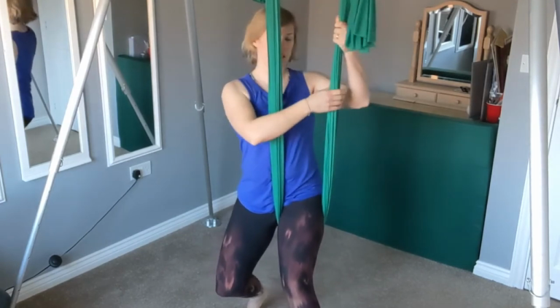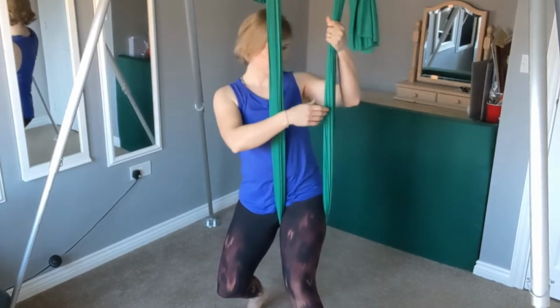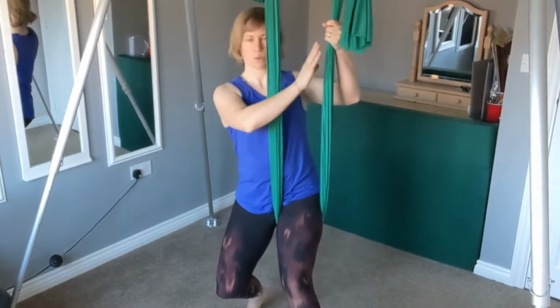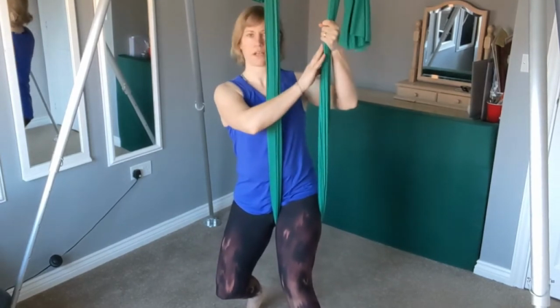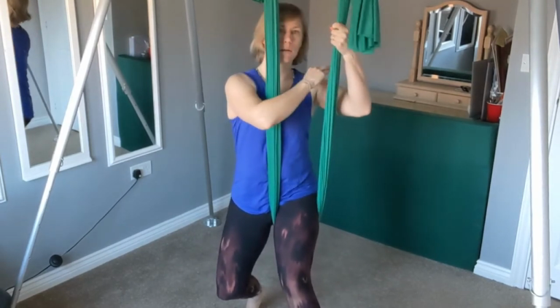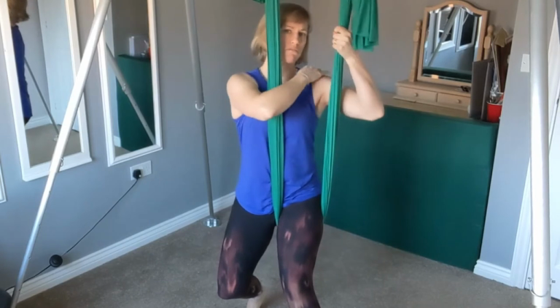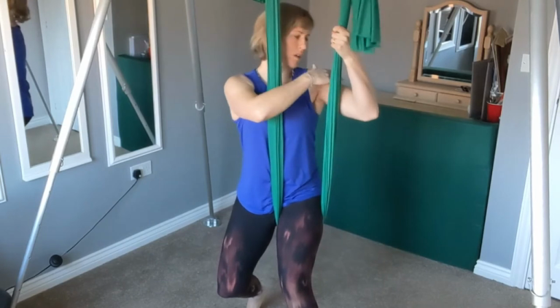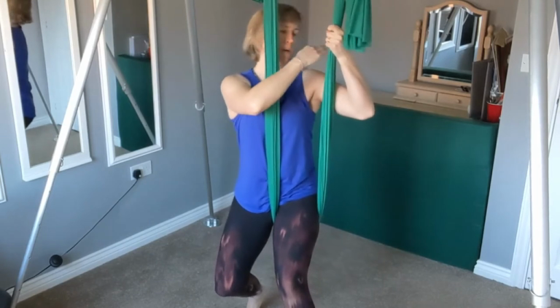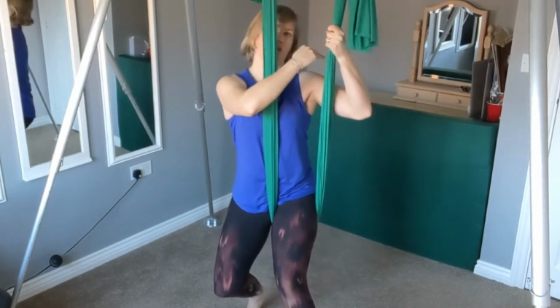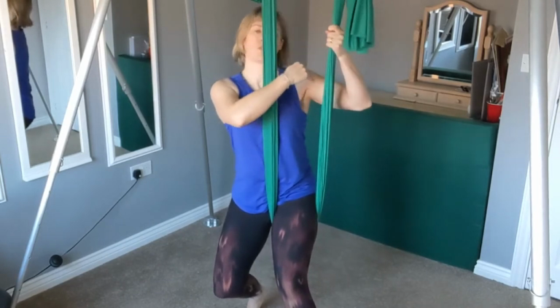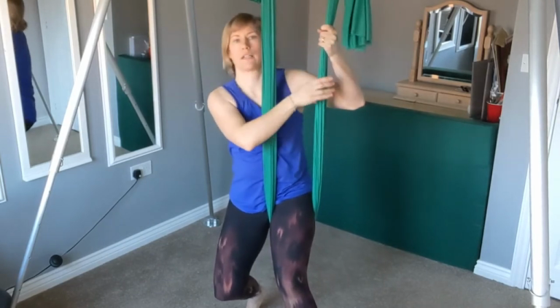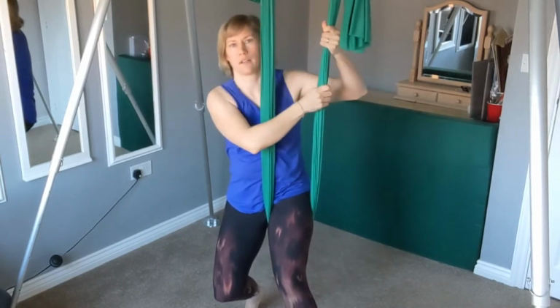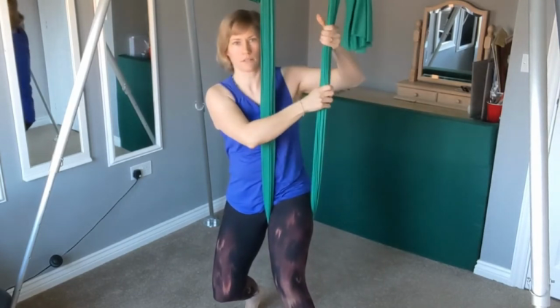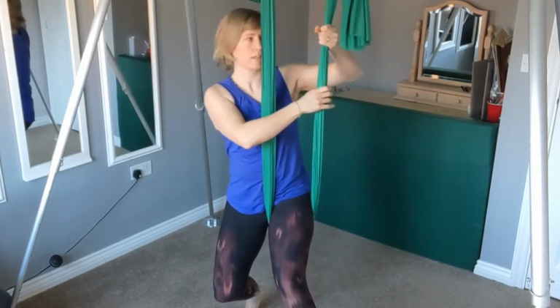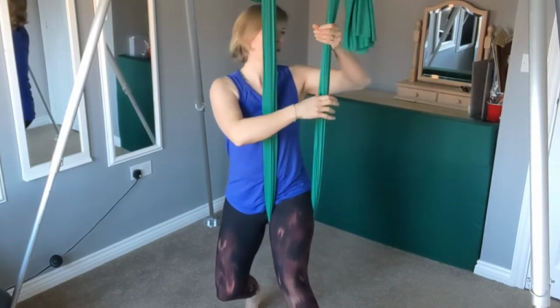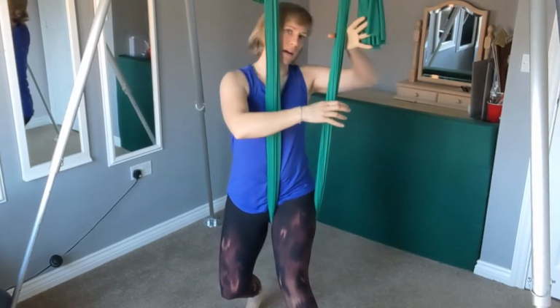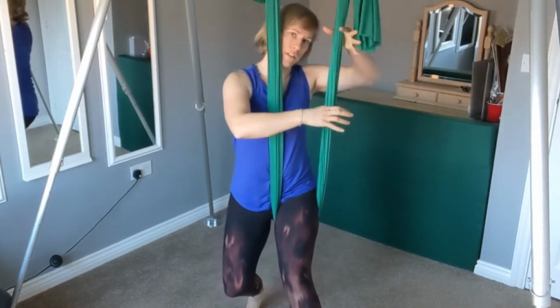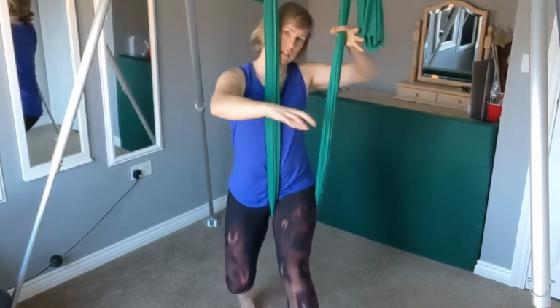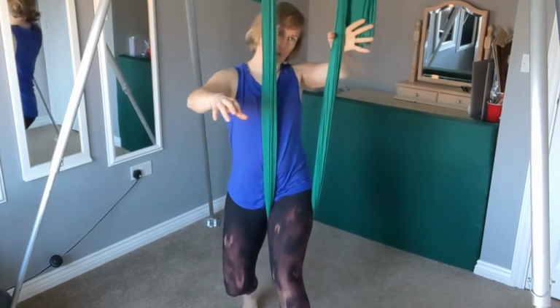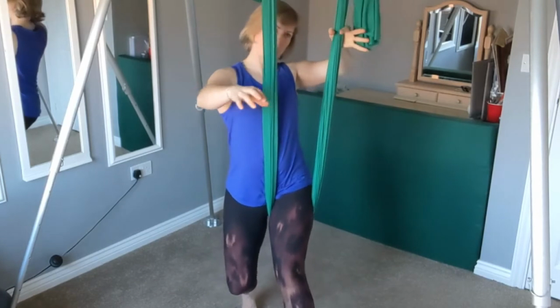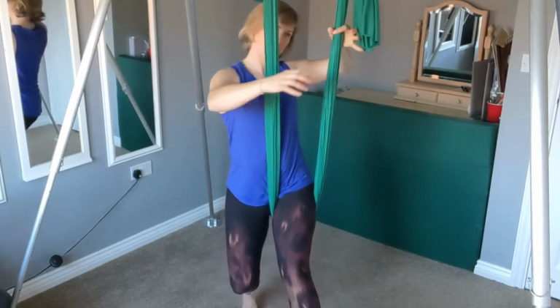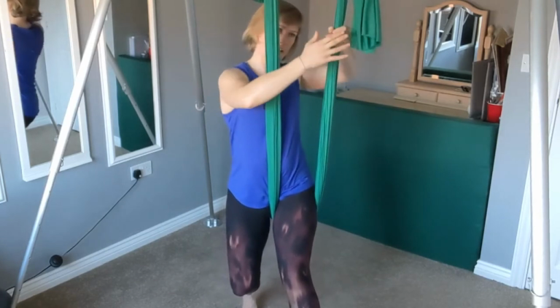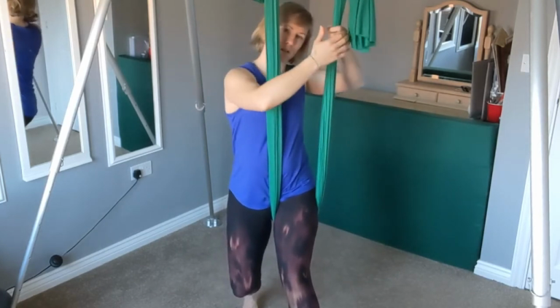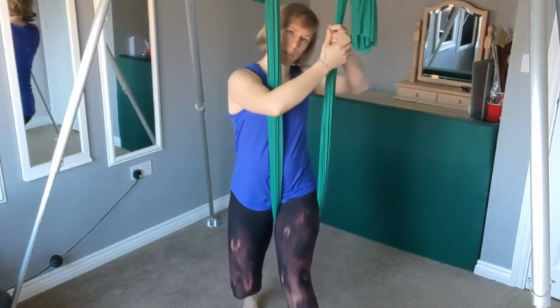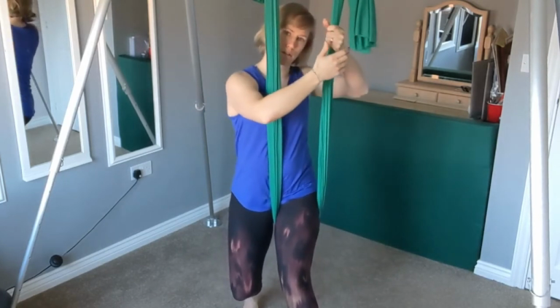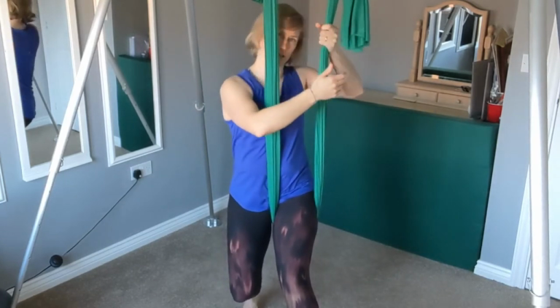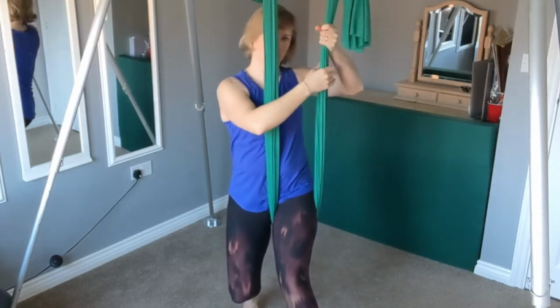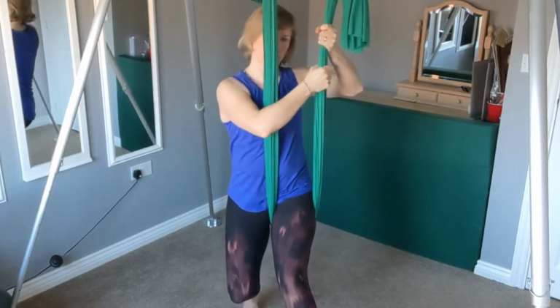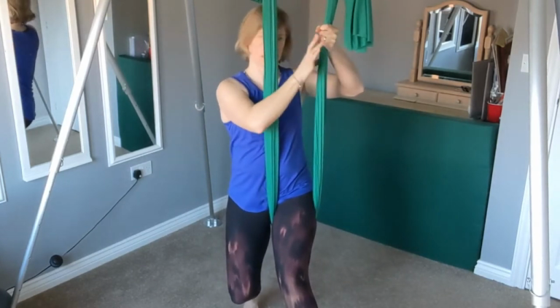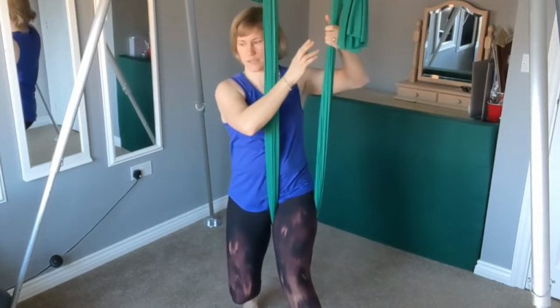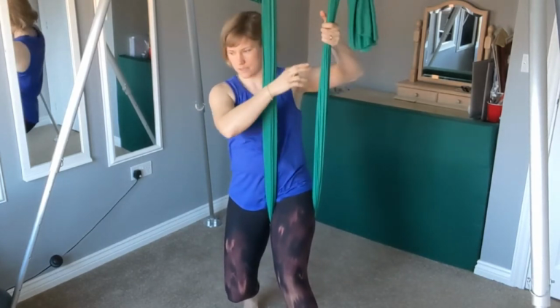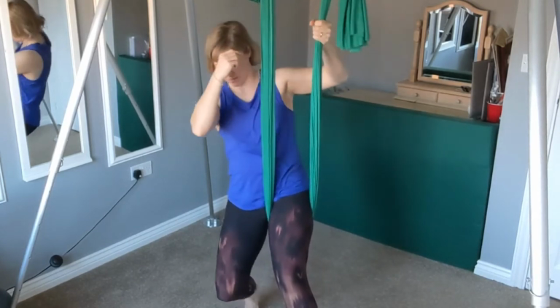Taking hold quite high — I'm just above shoulder height there. I've got a nice tight grip, finger and thumb together, wrapping the other fingers round. Make sure it's nice and tight.